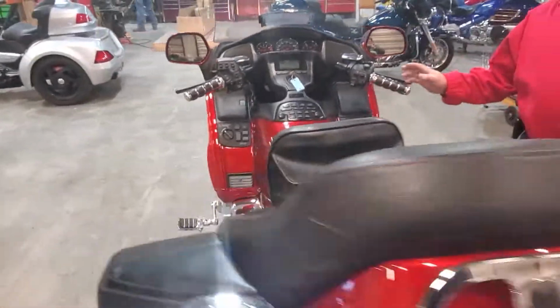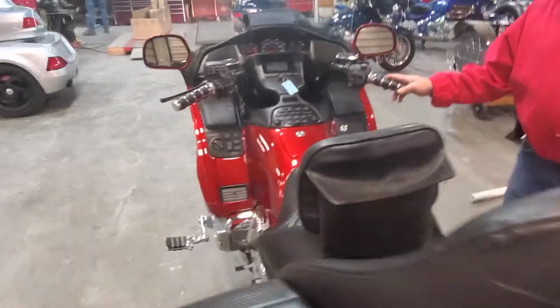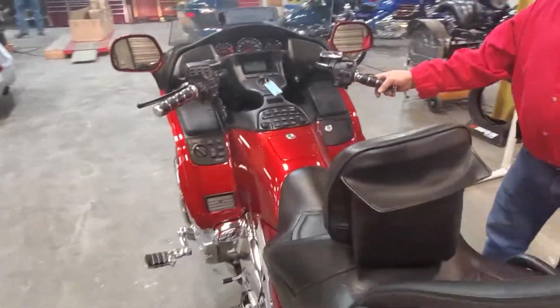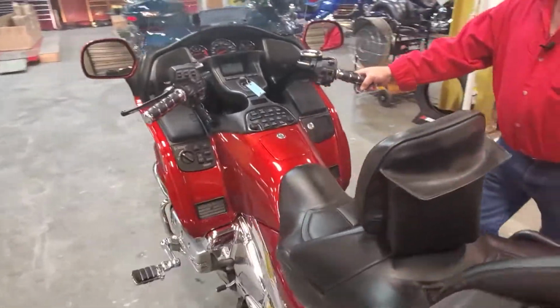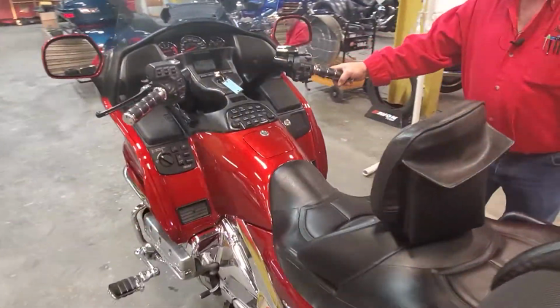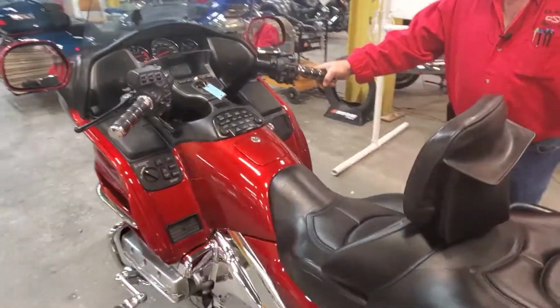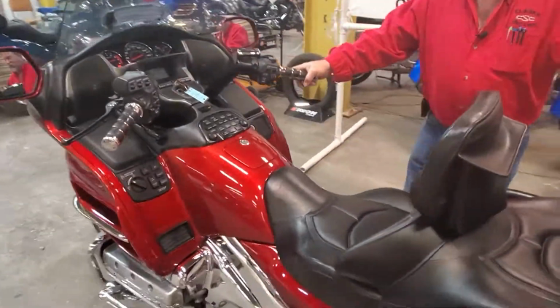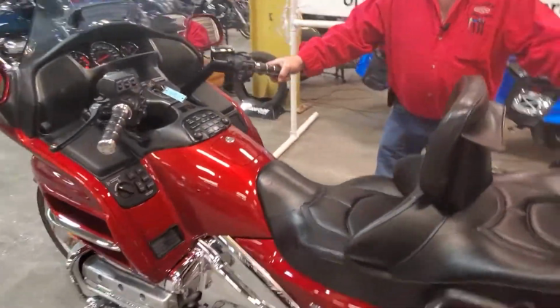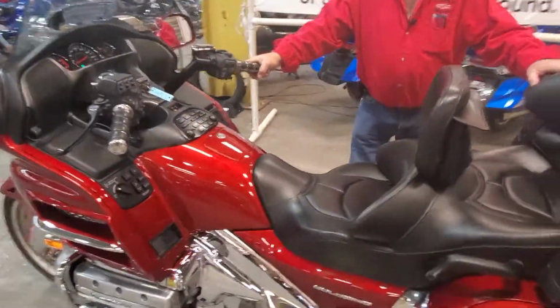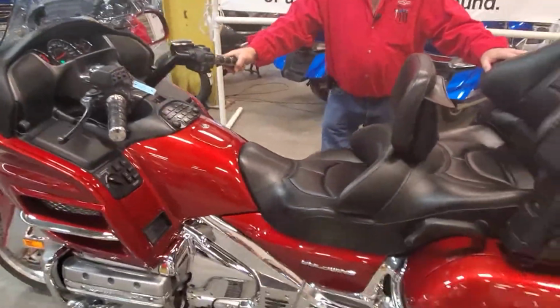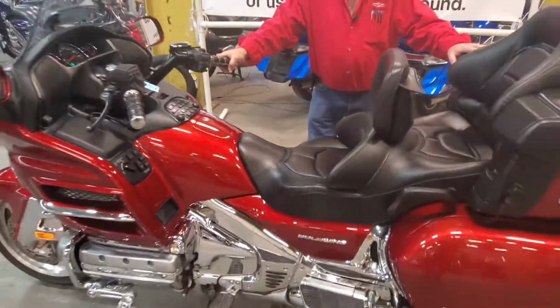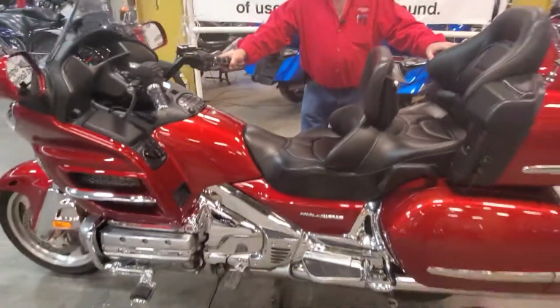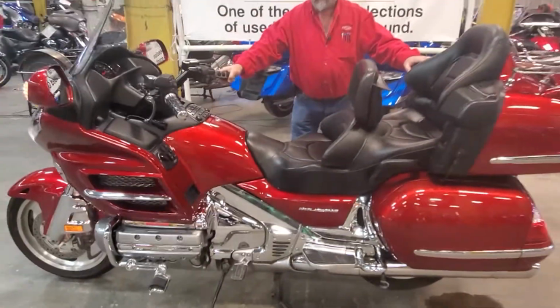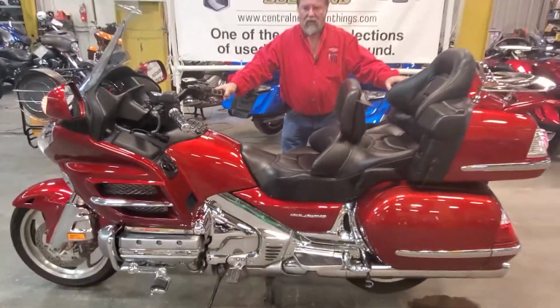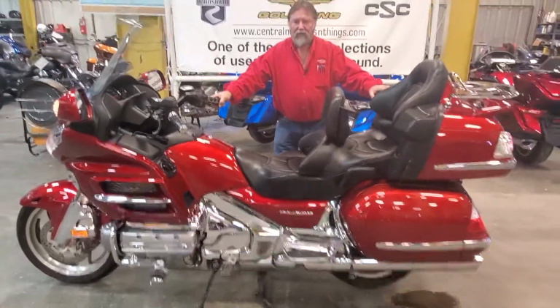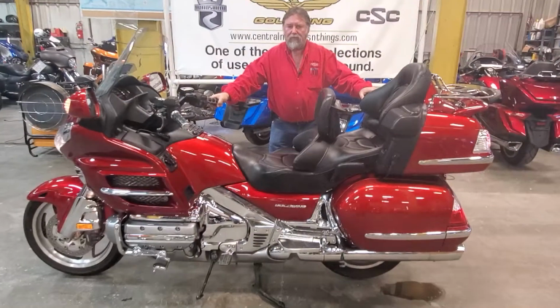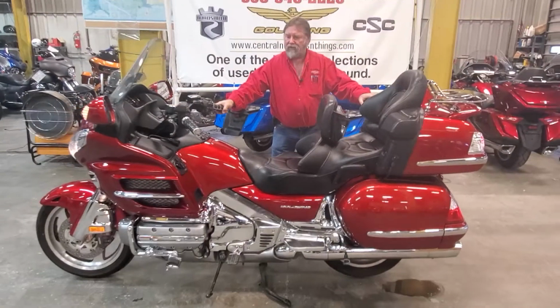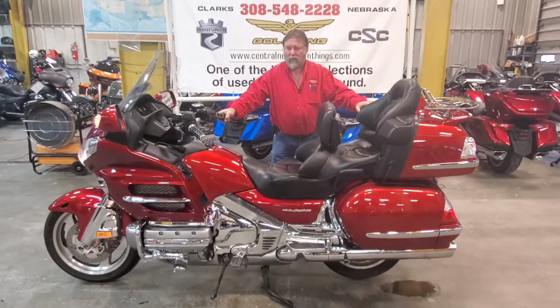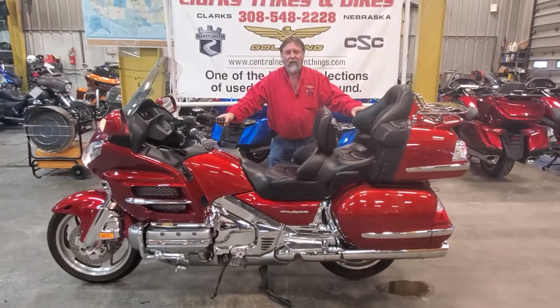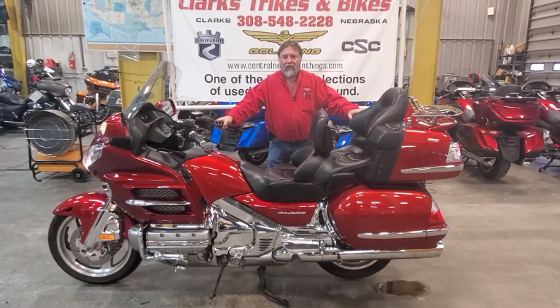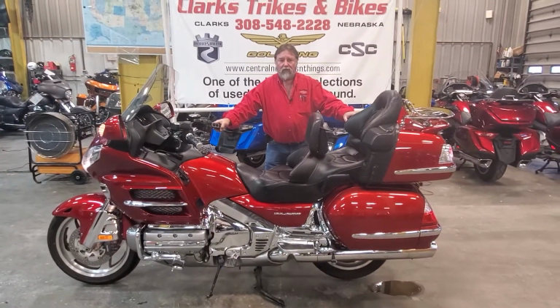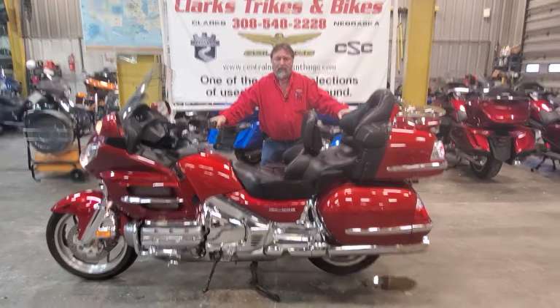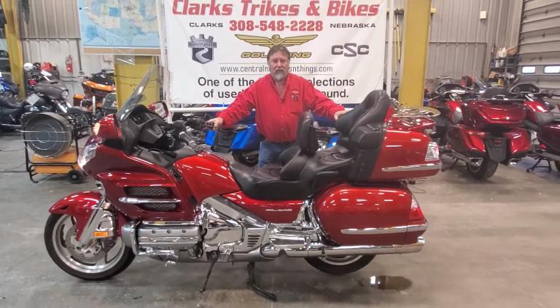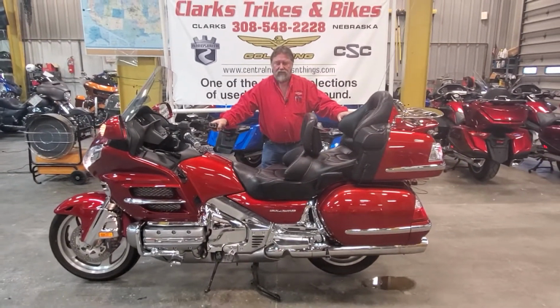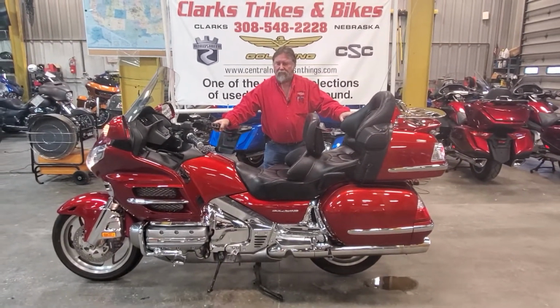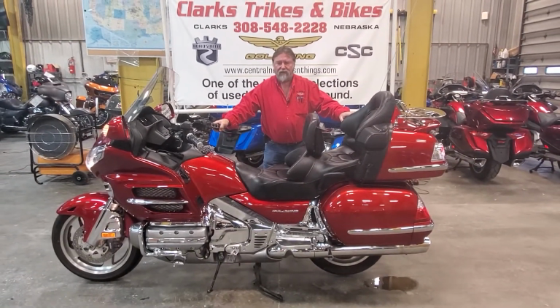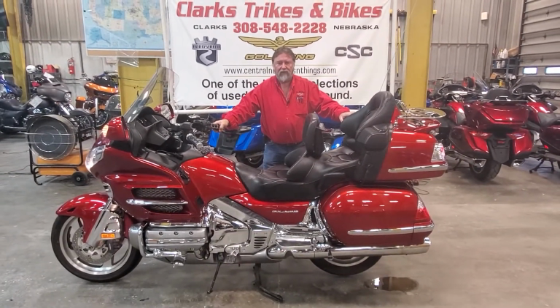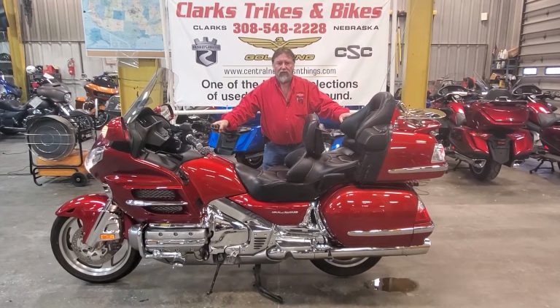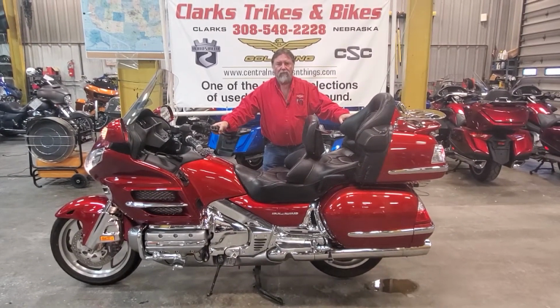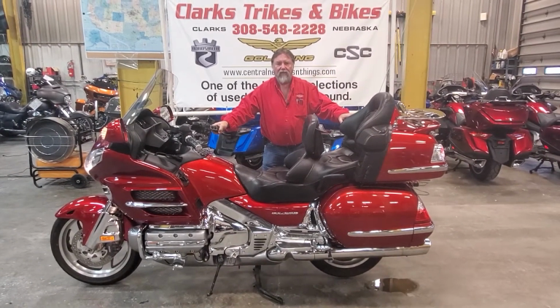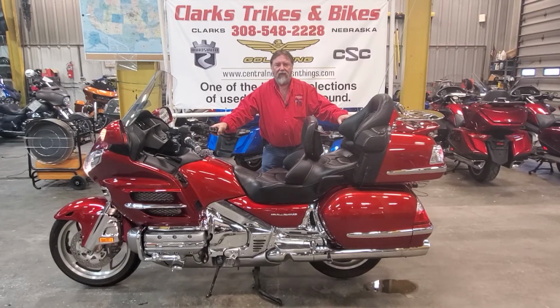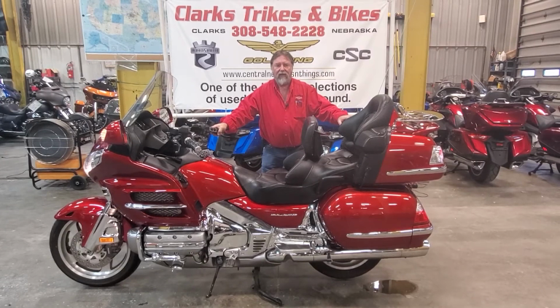Got some Karaoke hand grips. These units are just a great touring machine, so thanks for watching our video. Get a chance to stop out and see us or give us a call. Thank you and have a great day.